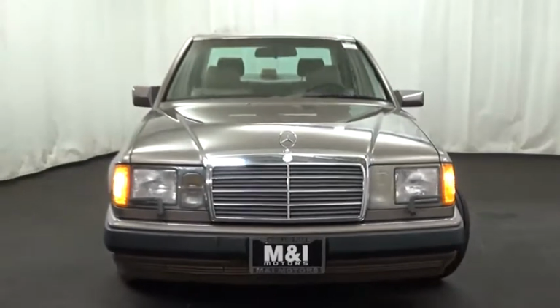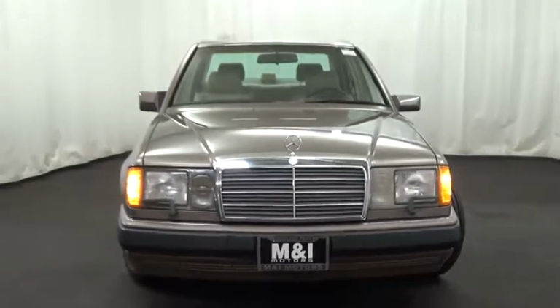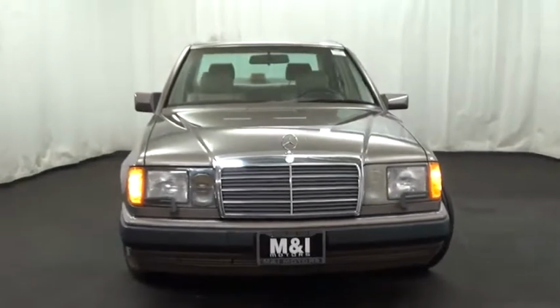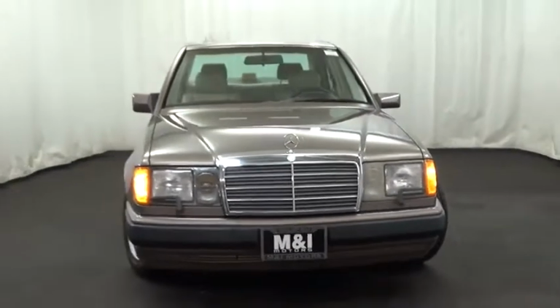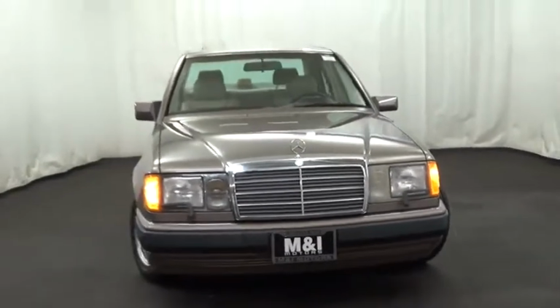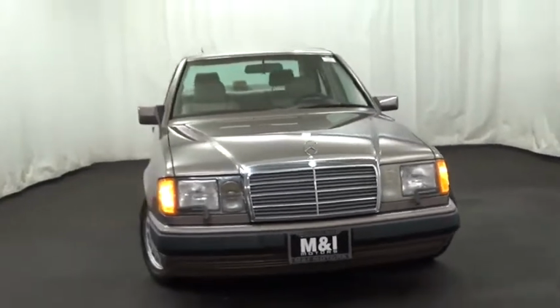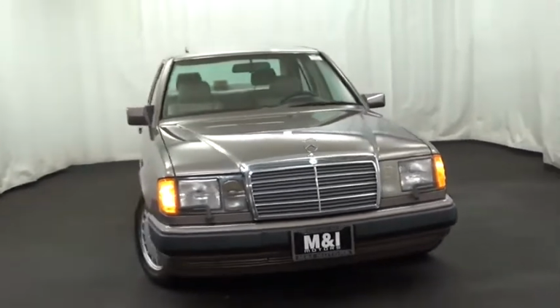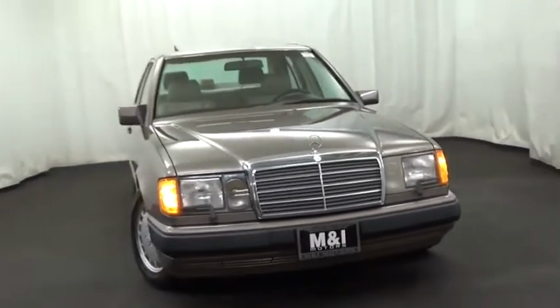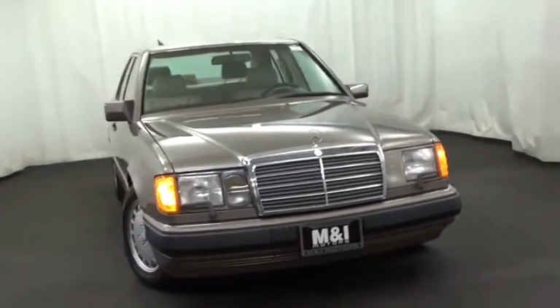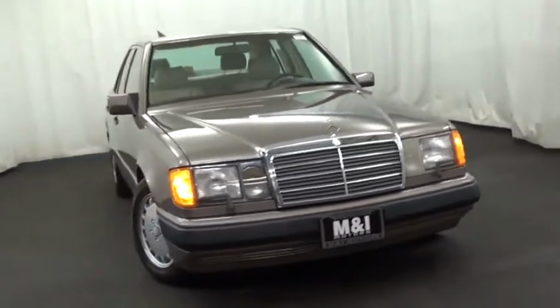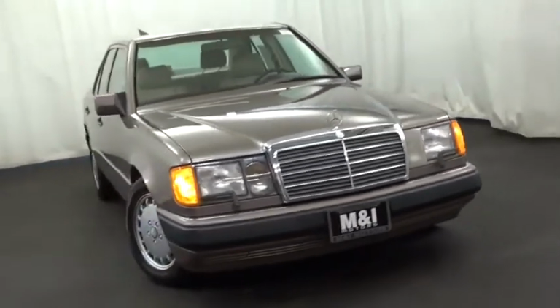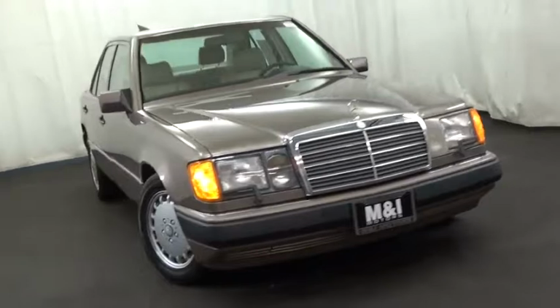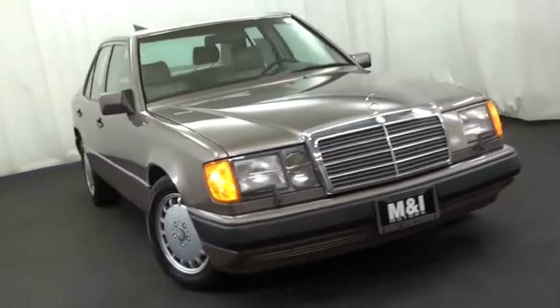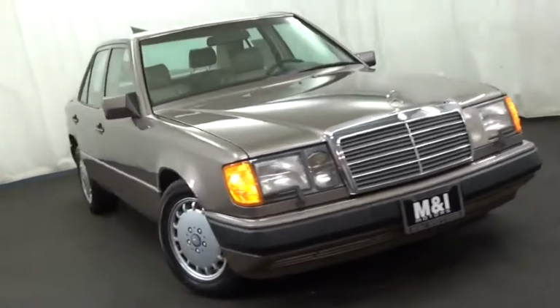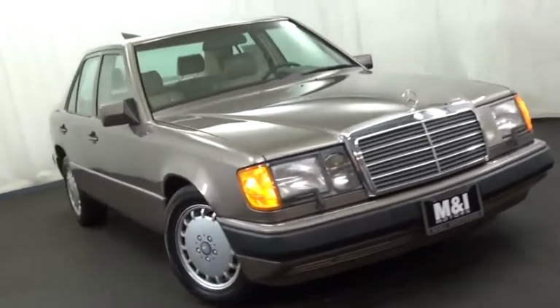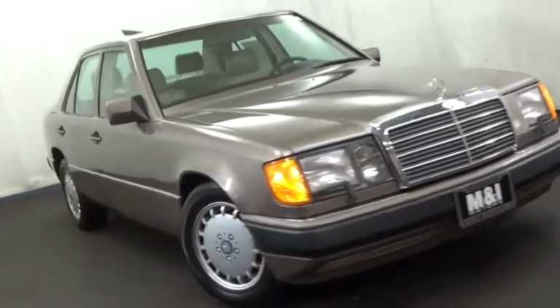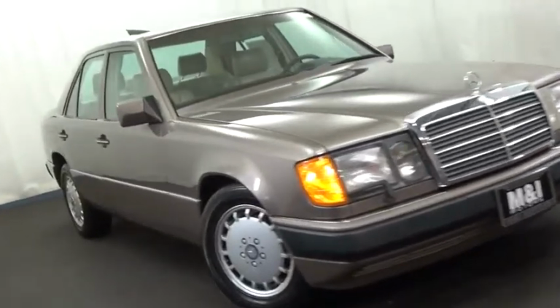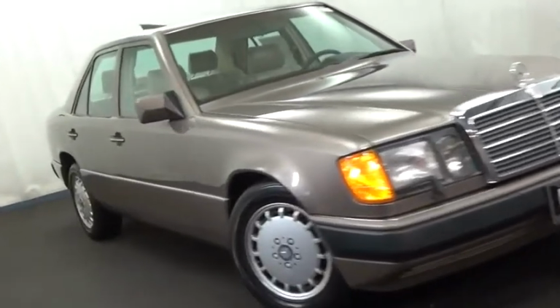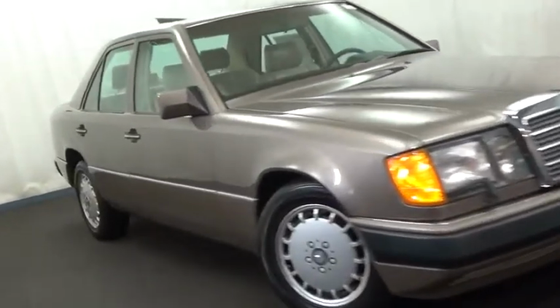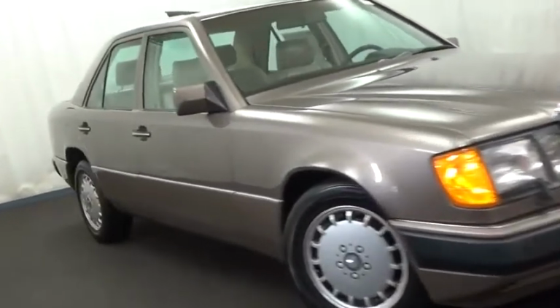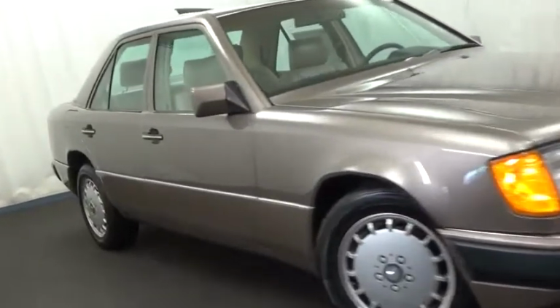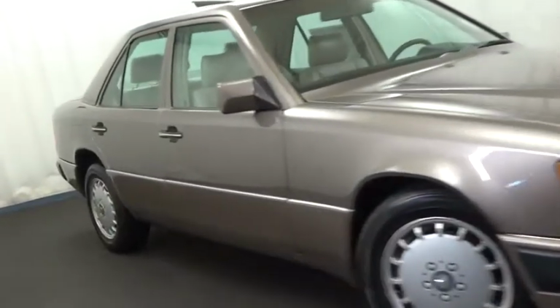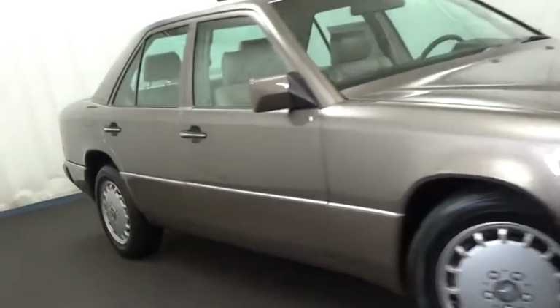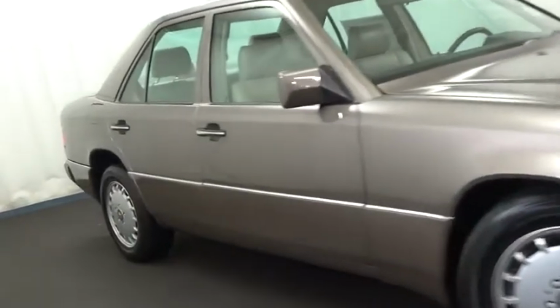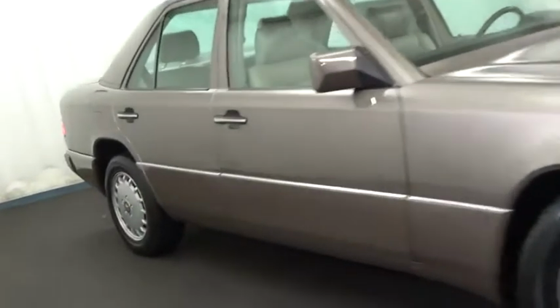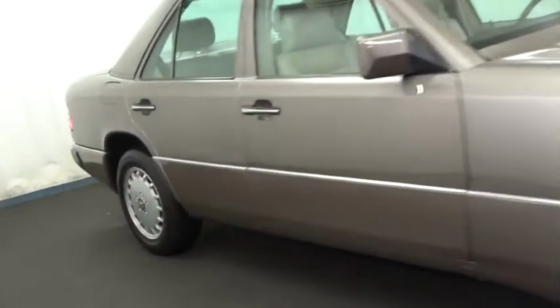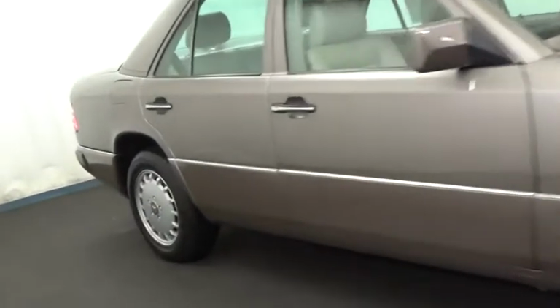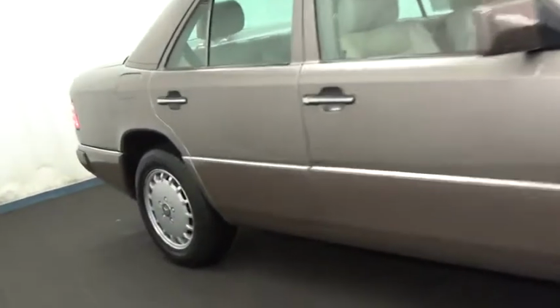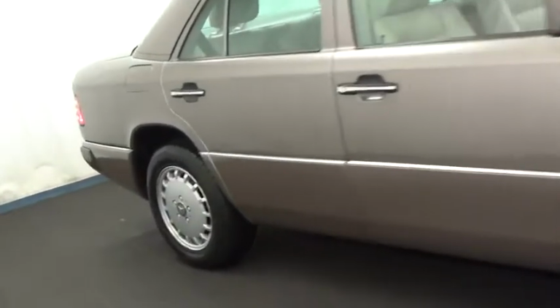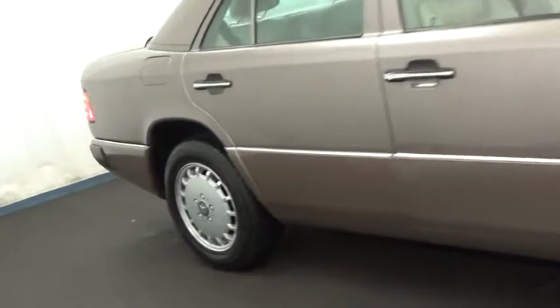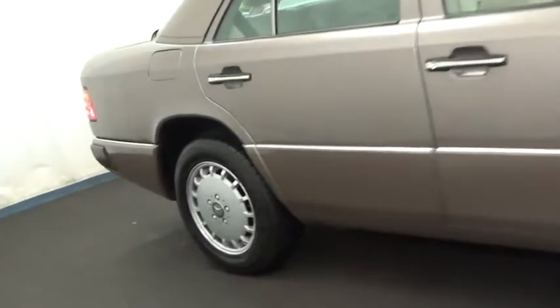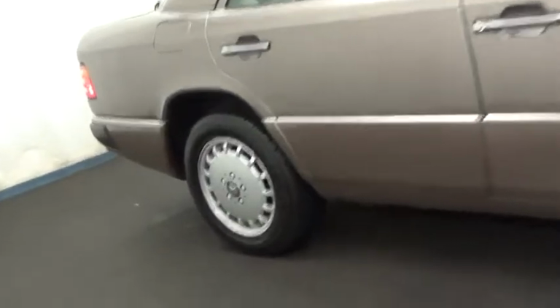If you're looking for a reliable, long-lasting, inexpensive car, it's hard to beat an old Mercedes 300 Series. Here are some of this vehicle's great options.